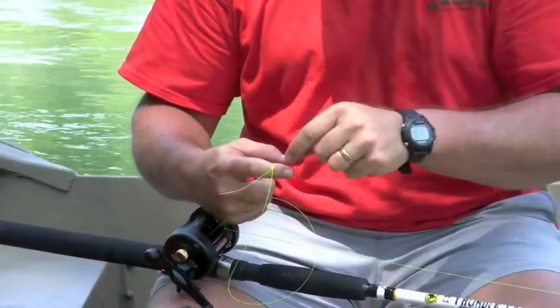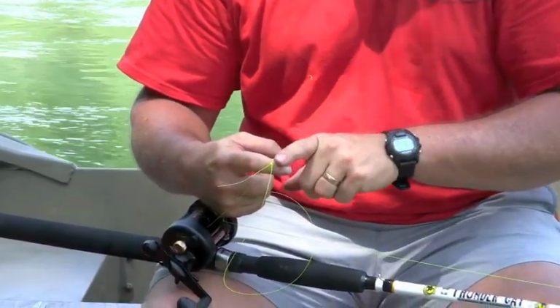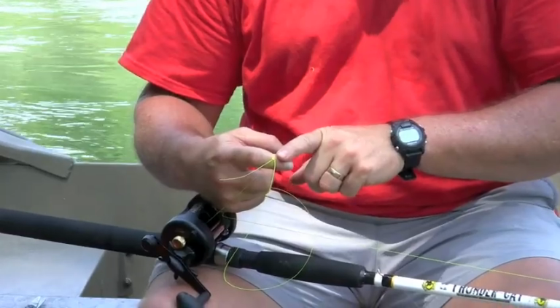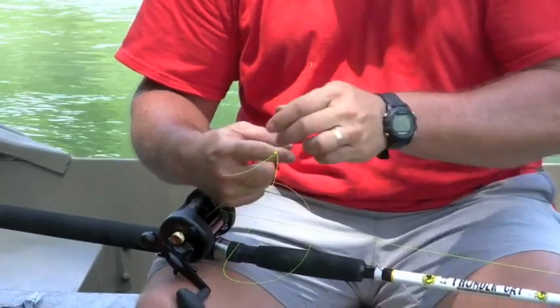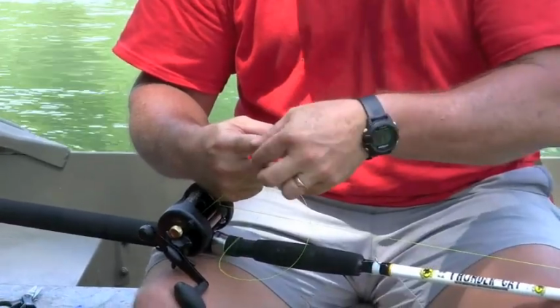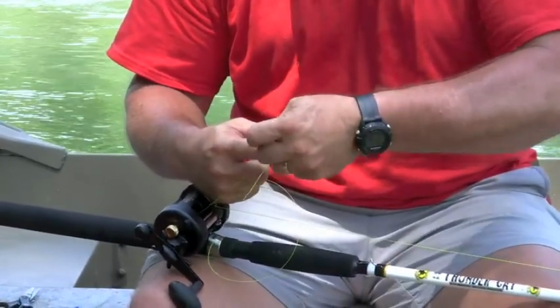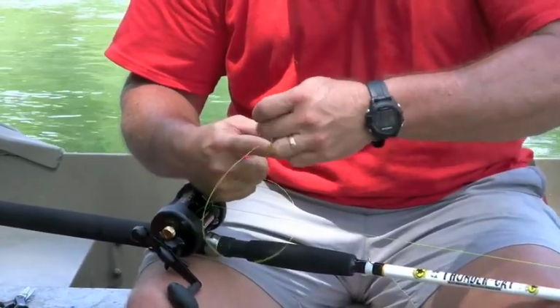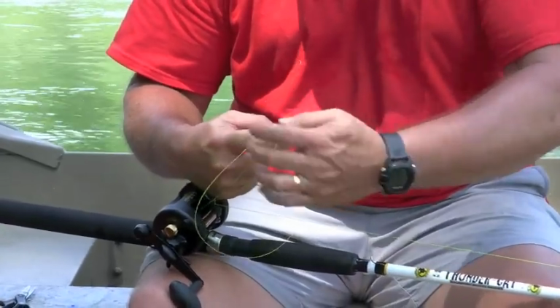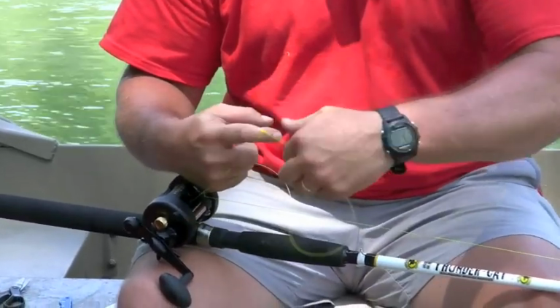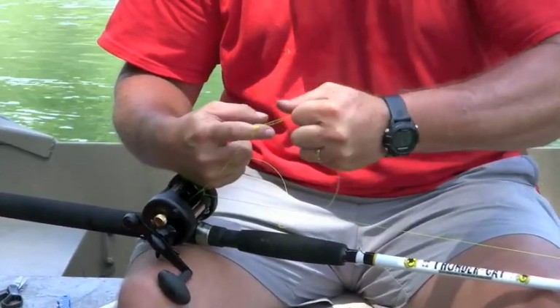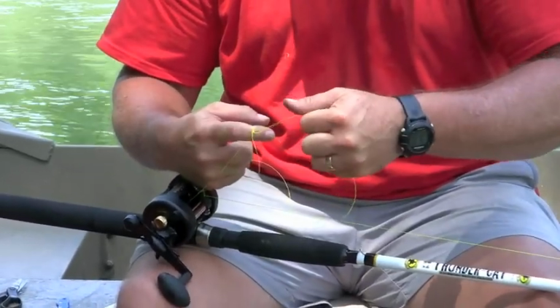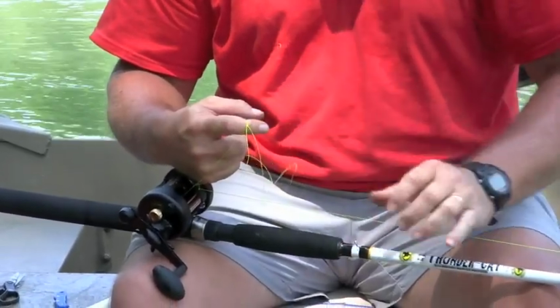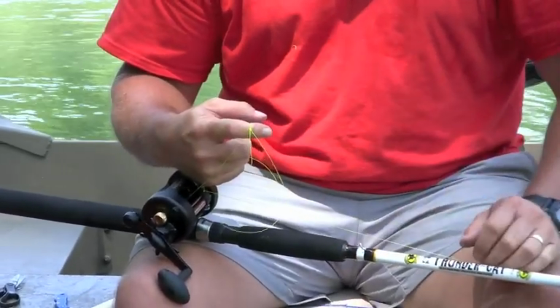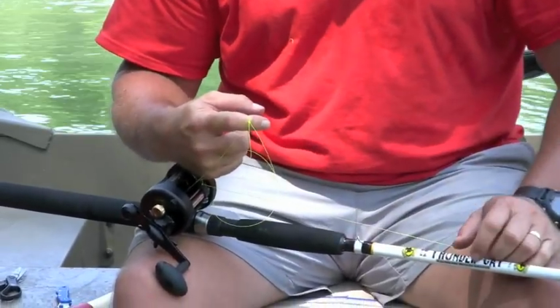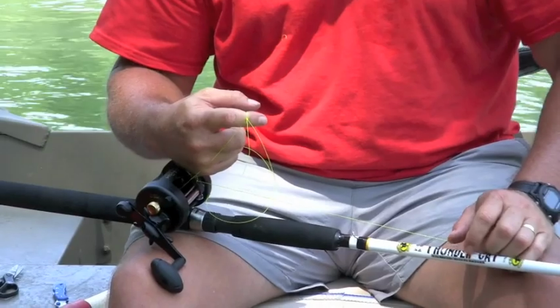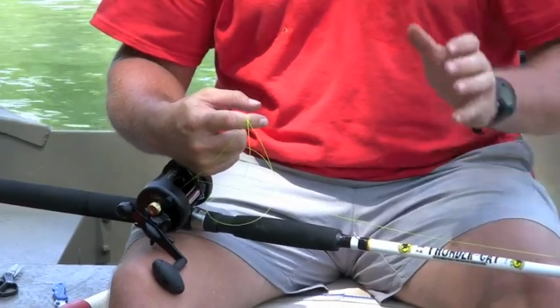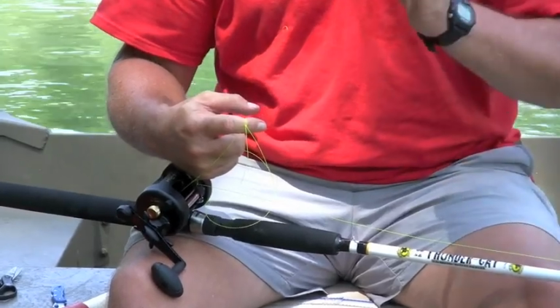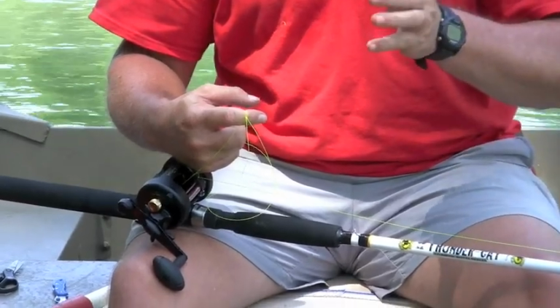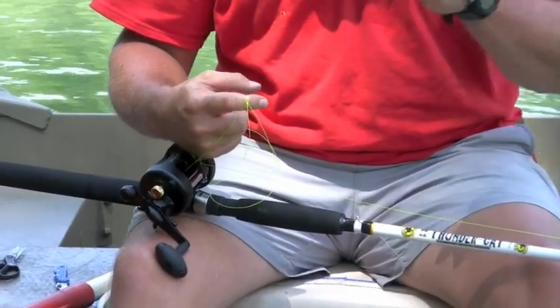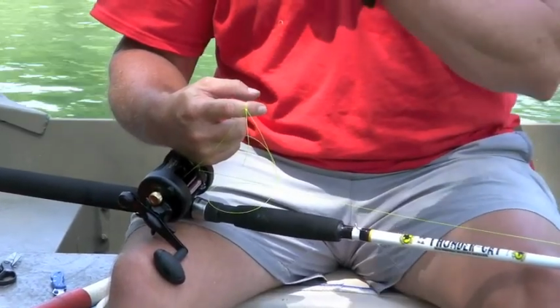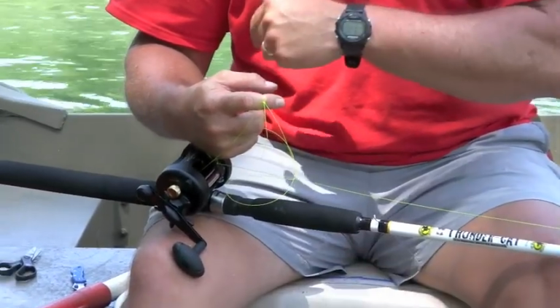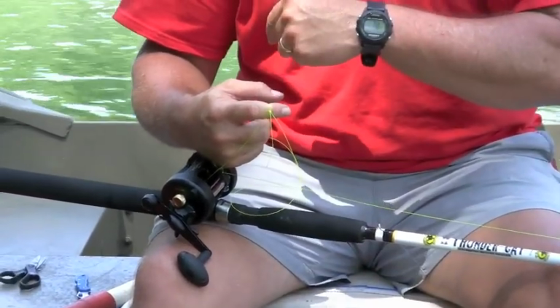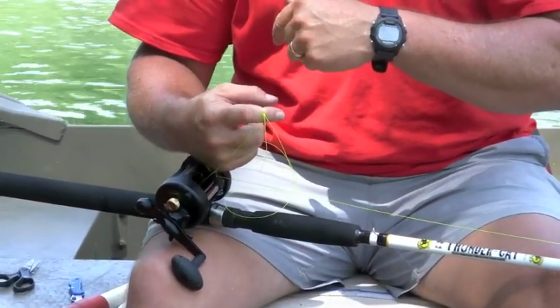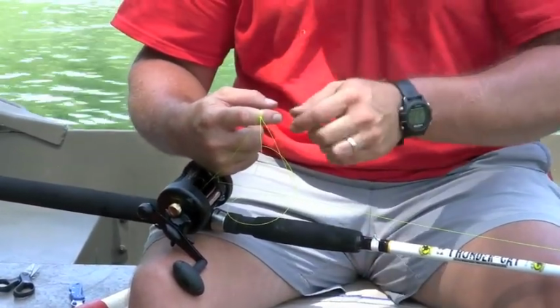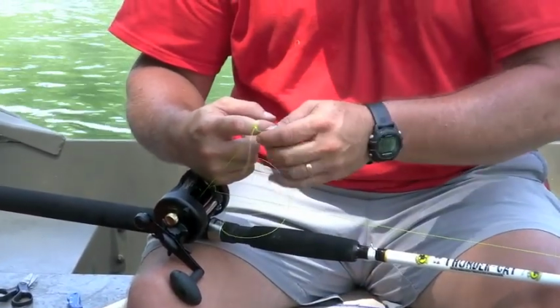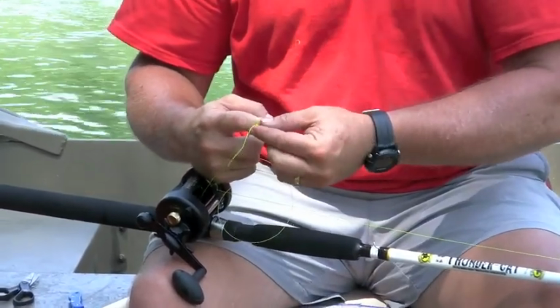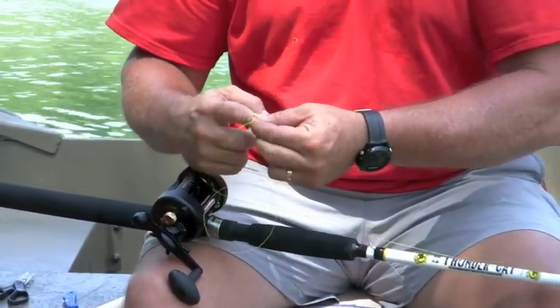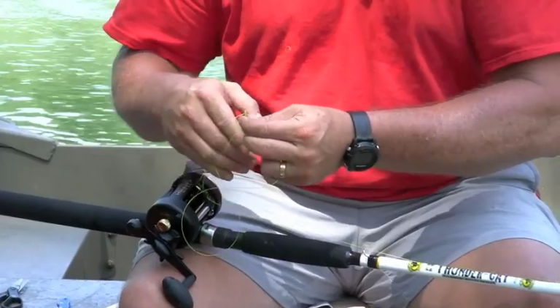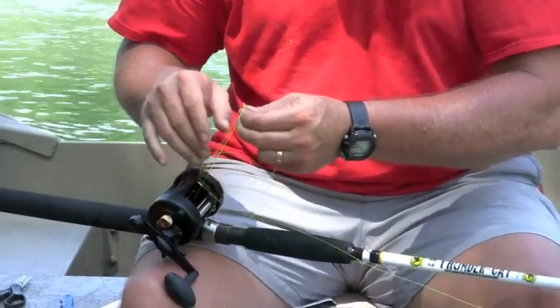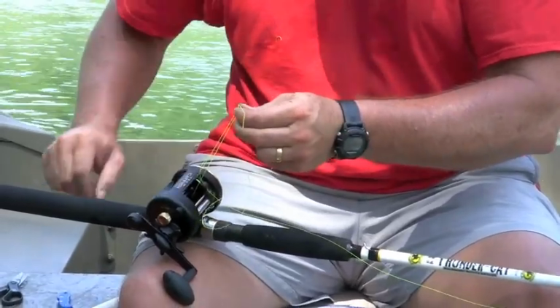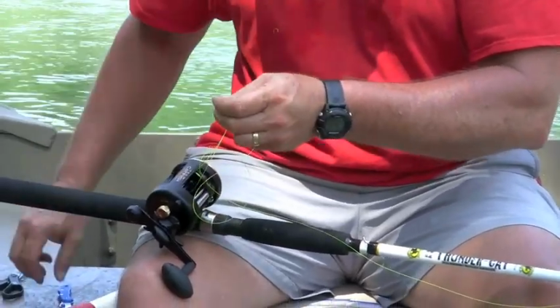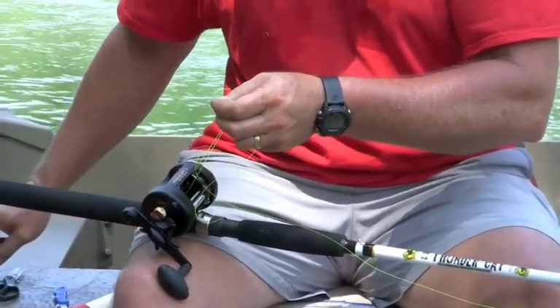Now that knot is cinched. You can try it again — cinch it there — and since the improved clinch knot is a slip knot, it's going to slip right down on top of the spool, and you're not going to have to worry about trimming your tag line down there.